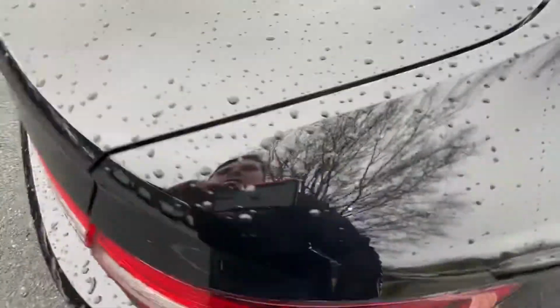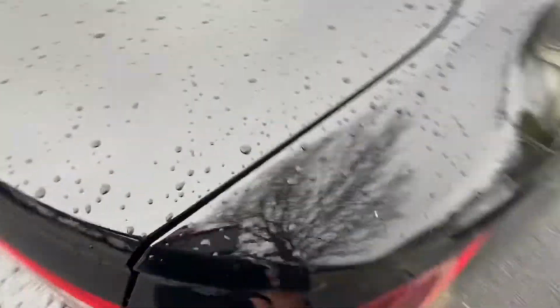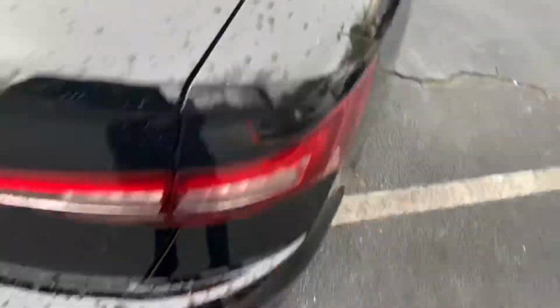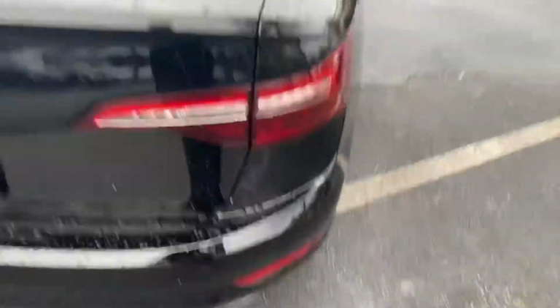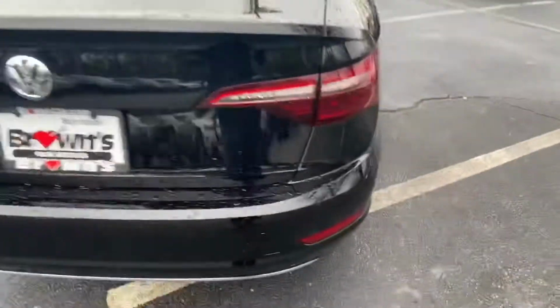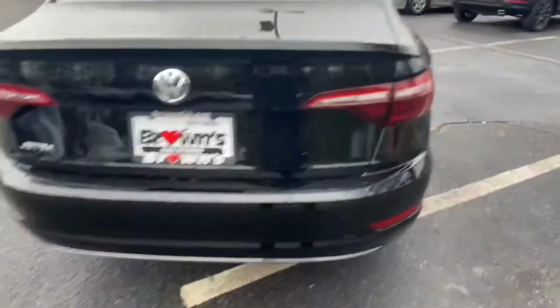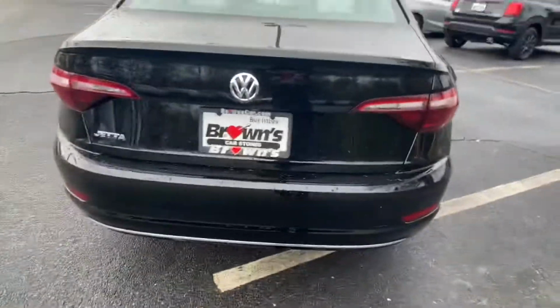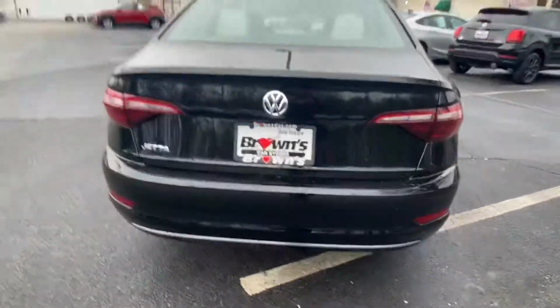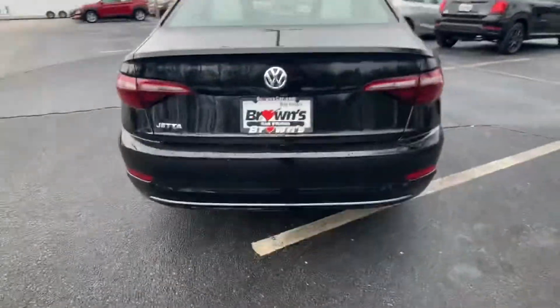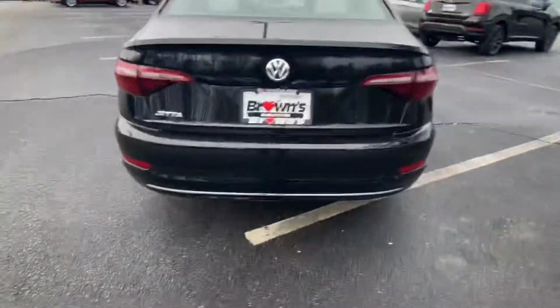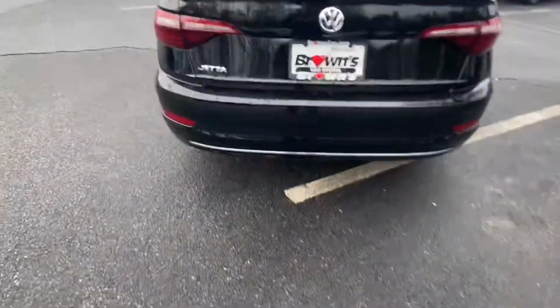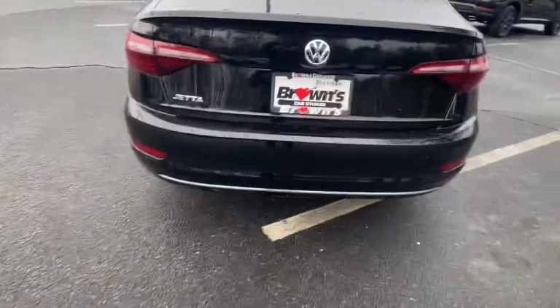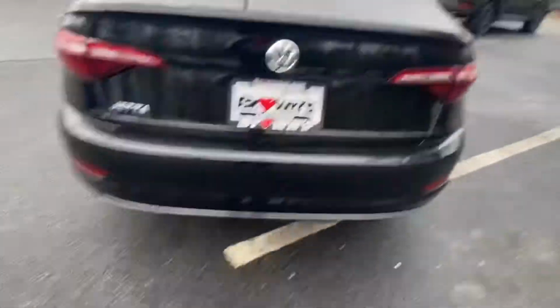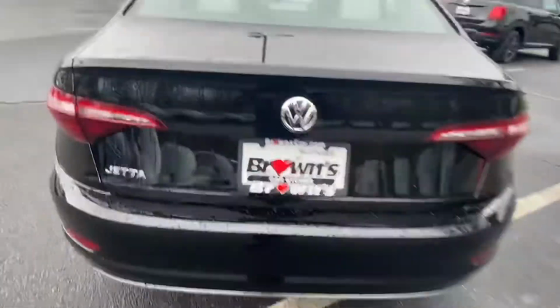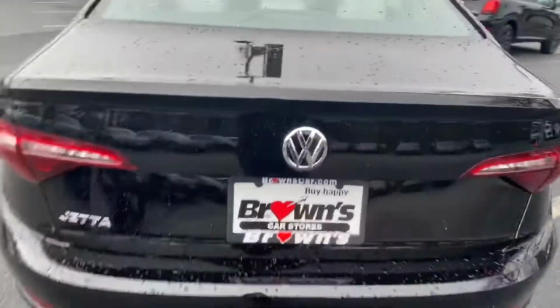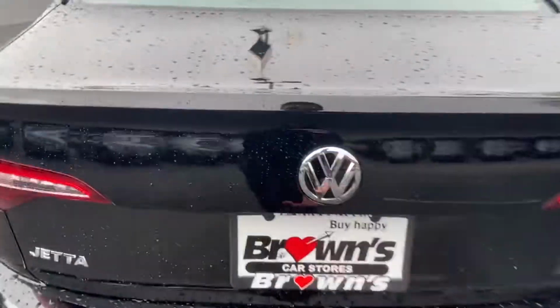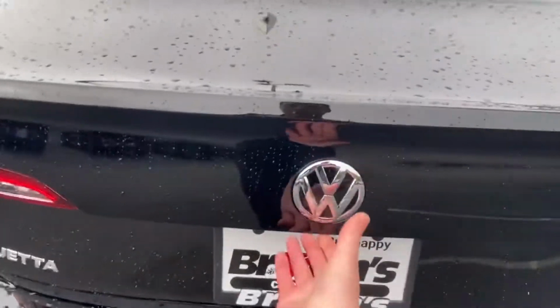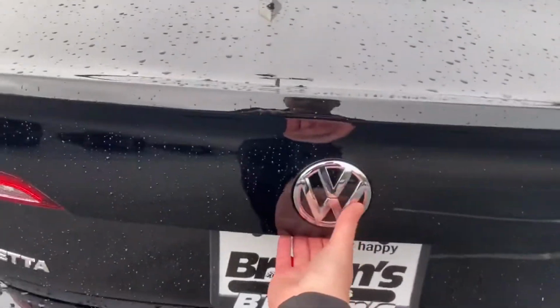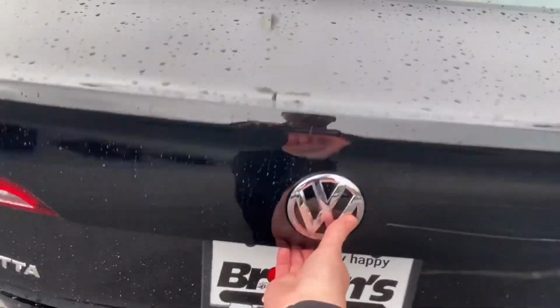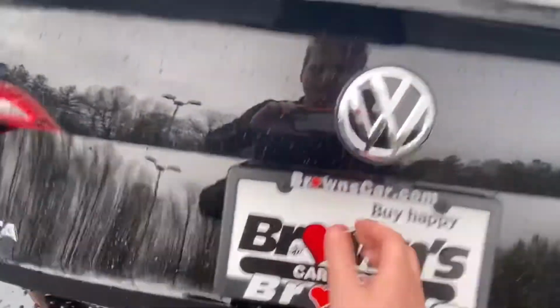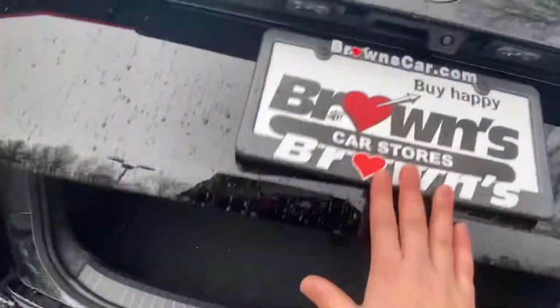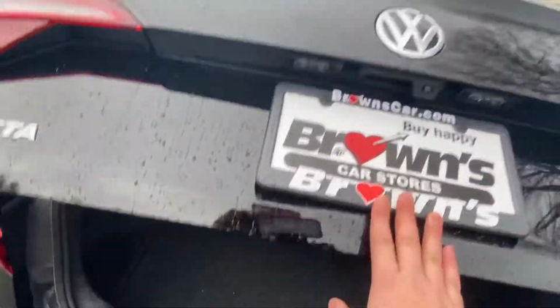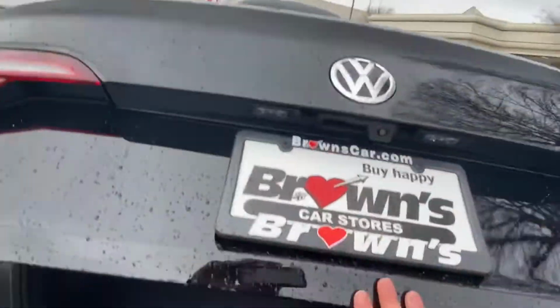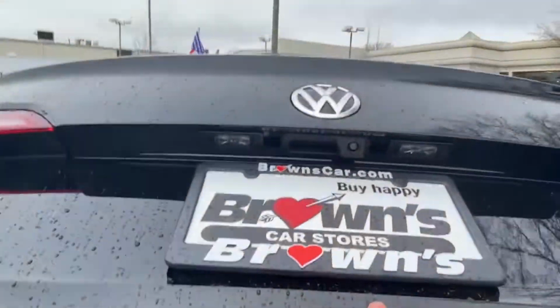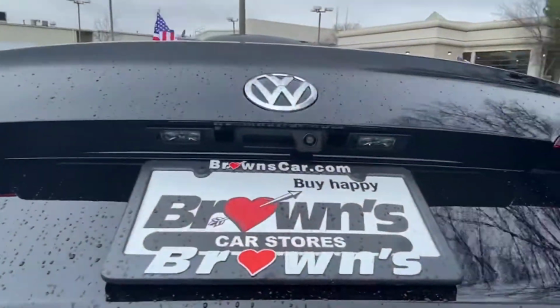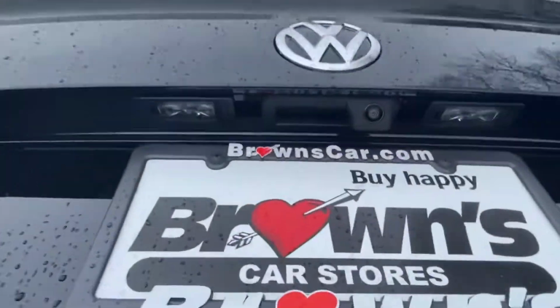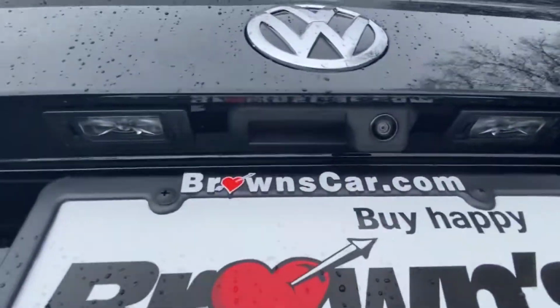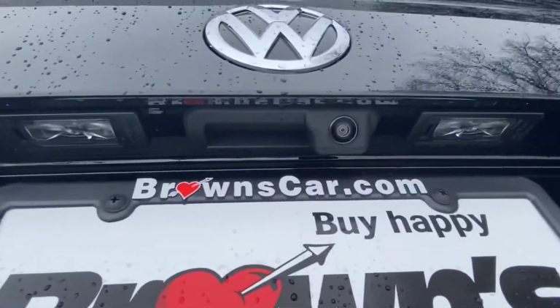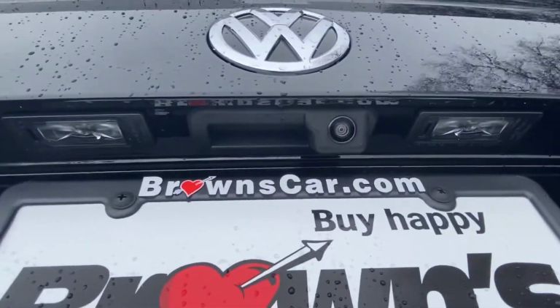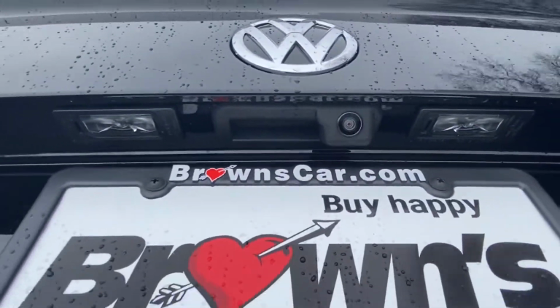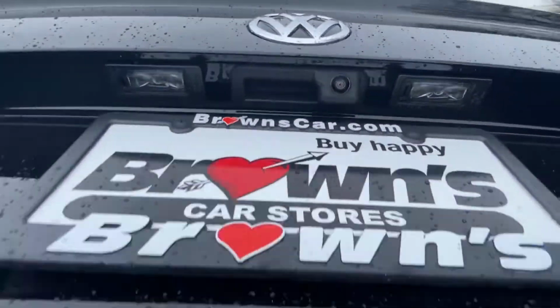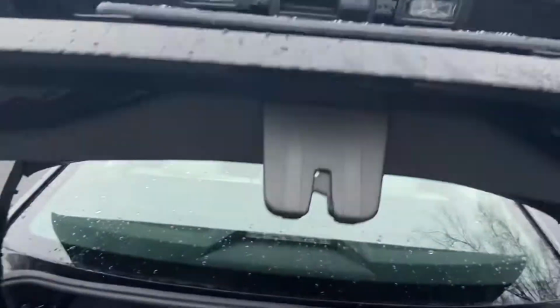Coming around the back here, you'll notice you have LED taillights, and your trunk latch is right underneath the emblem — easy and accessible. You also have your backup camera and LED license plate lights.